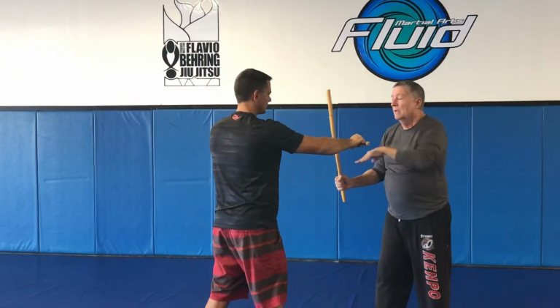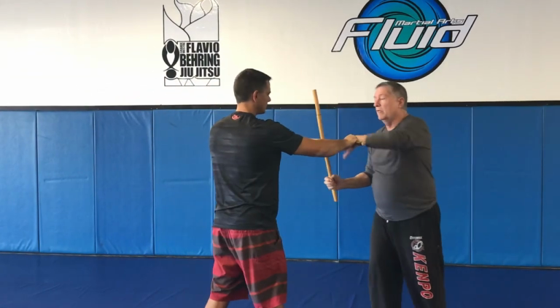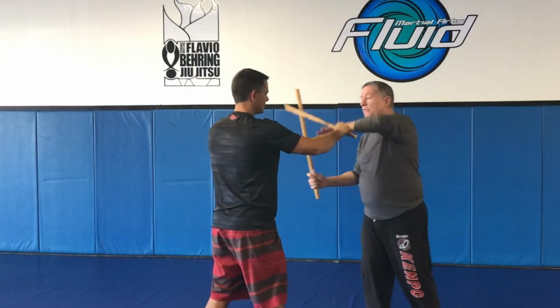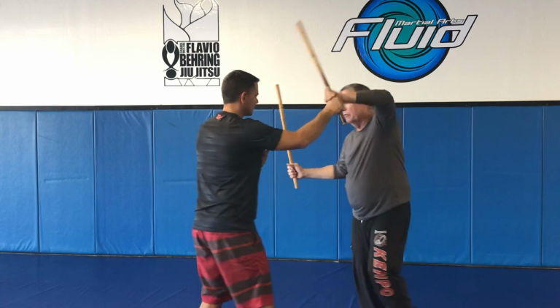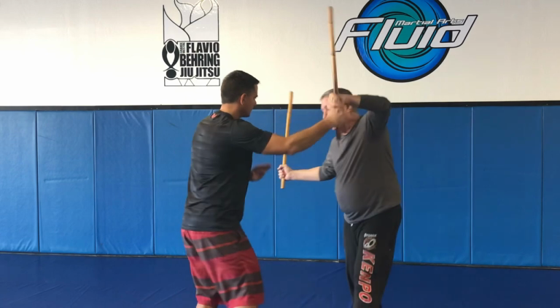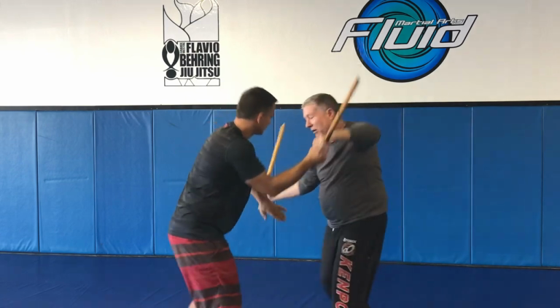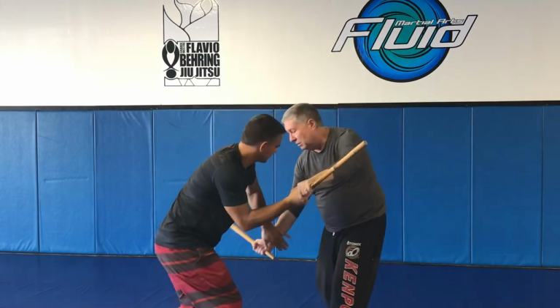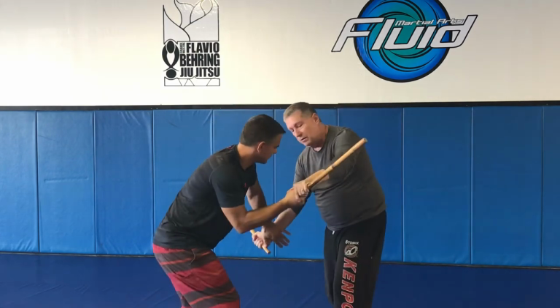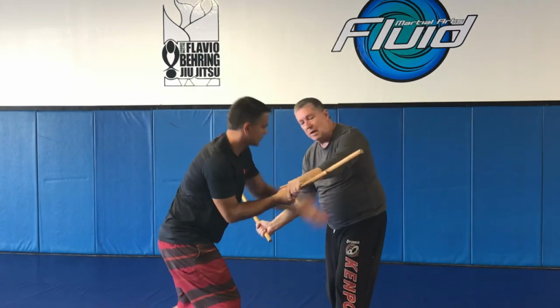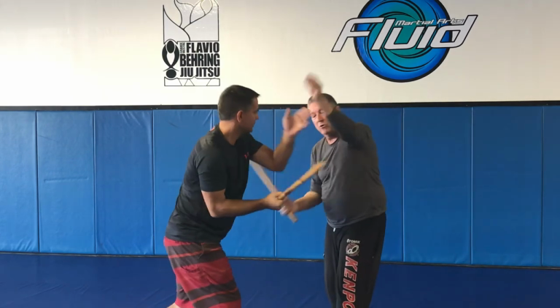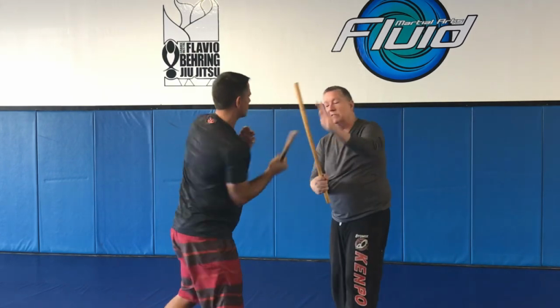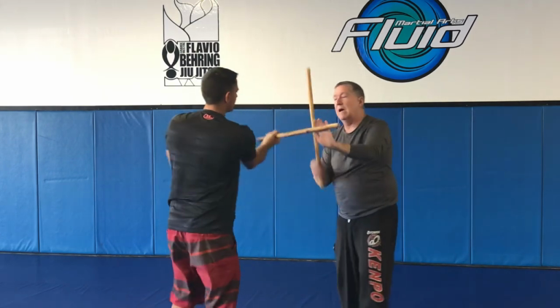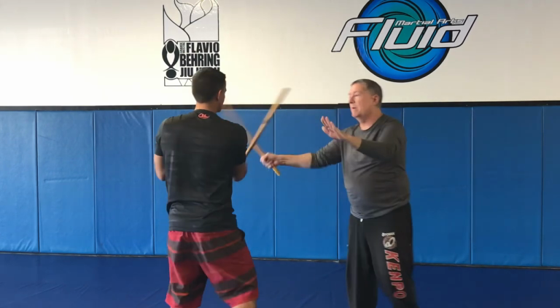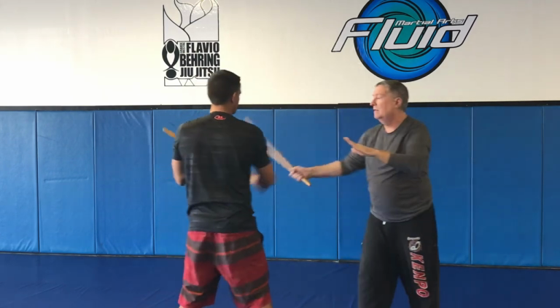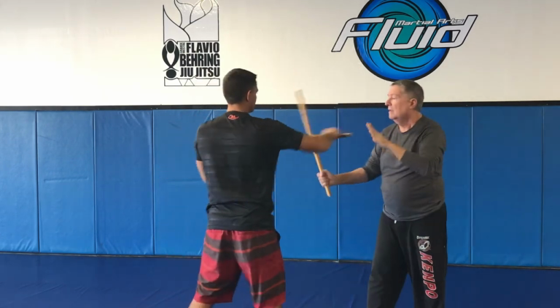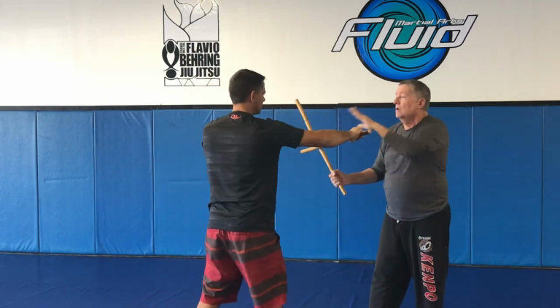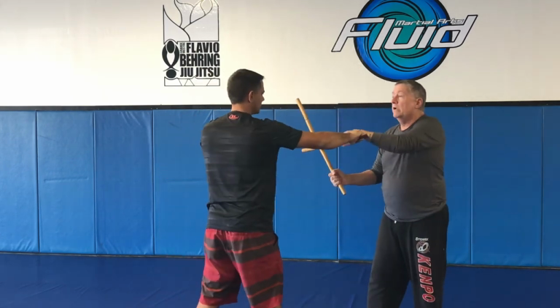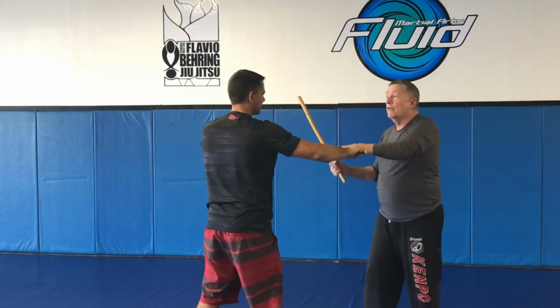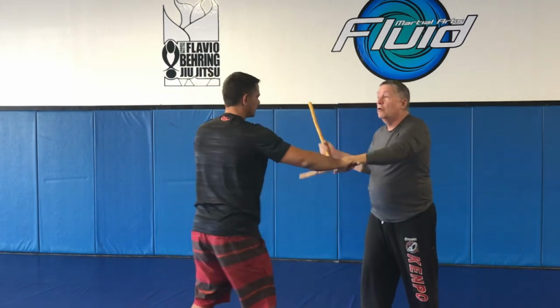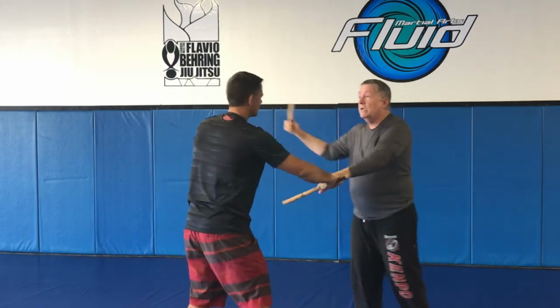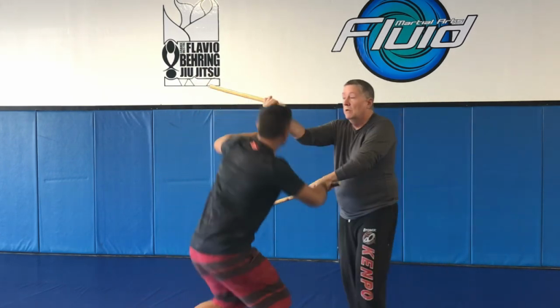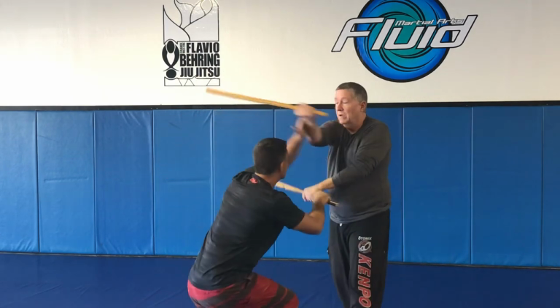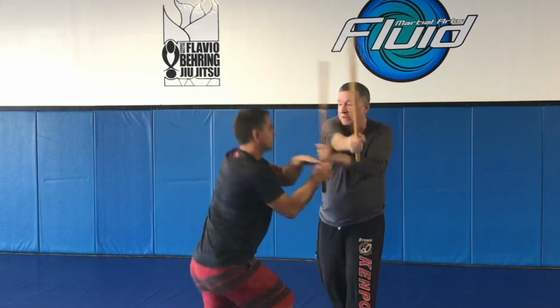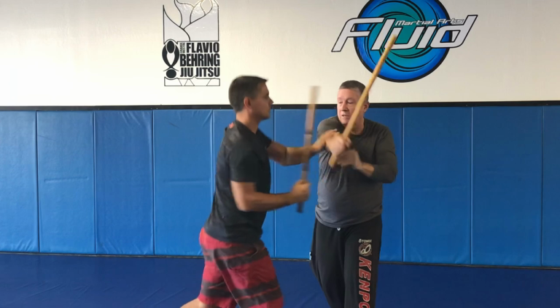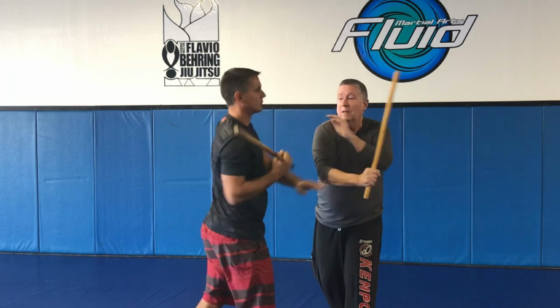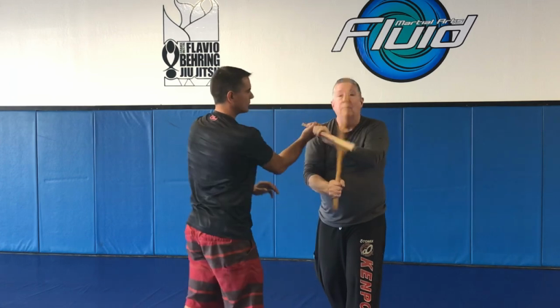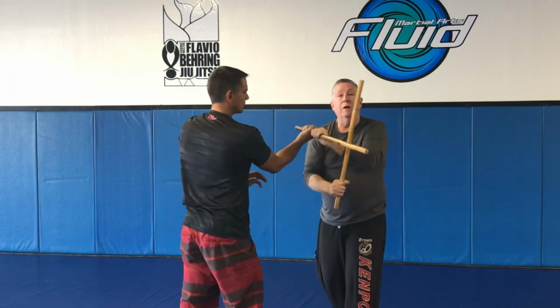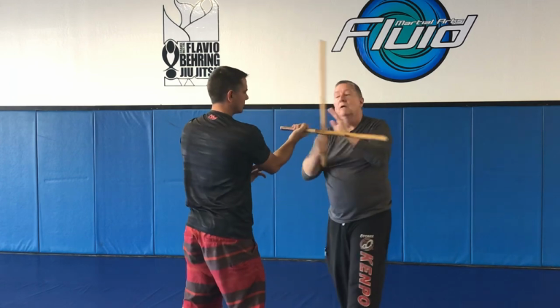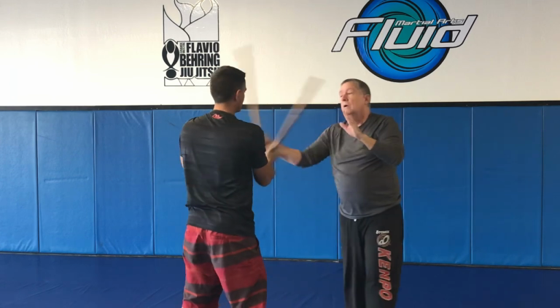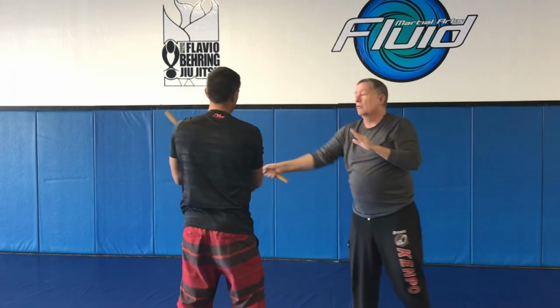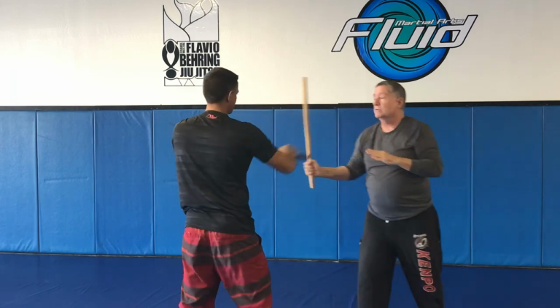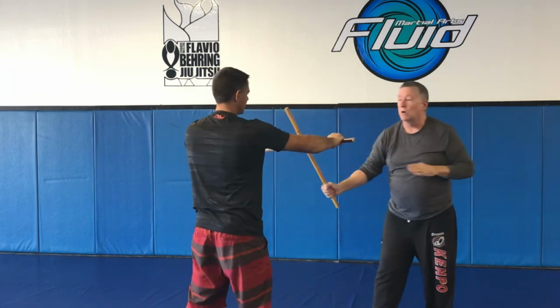Again, we can start with our hammering to the side of the body. We can go with our hooking, where you have to duck, carry, and cross as well.